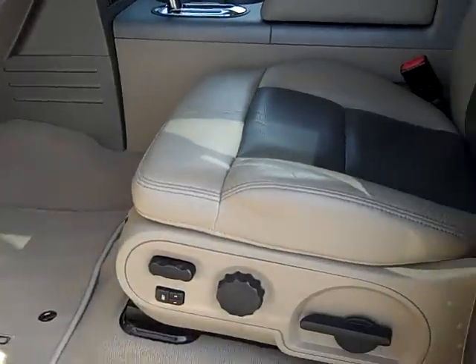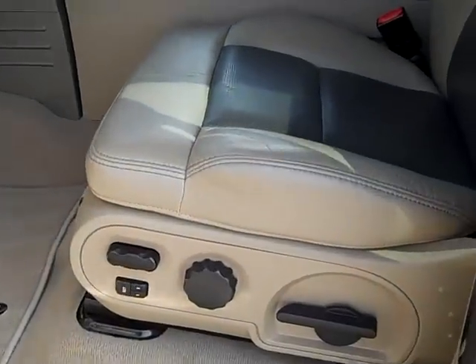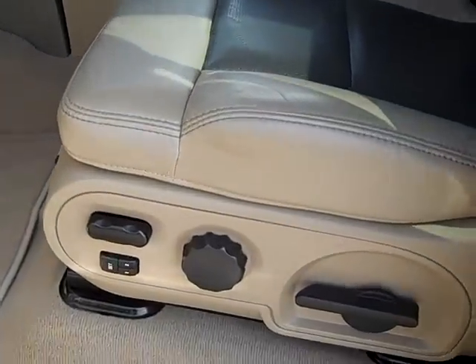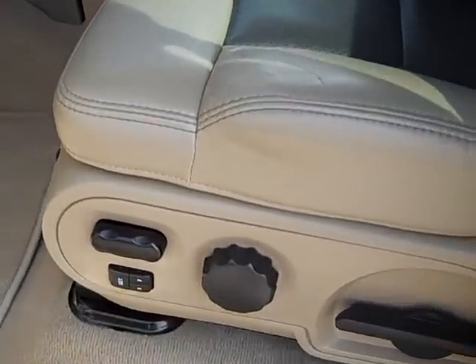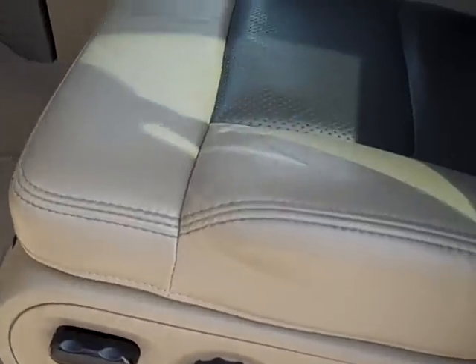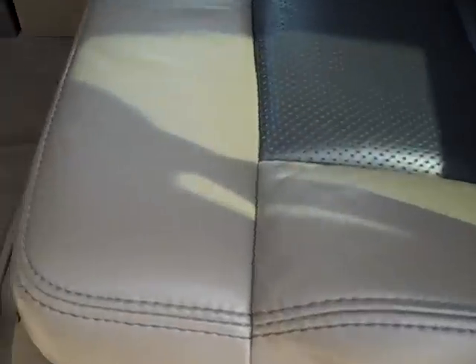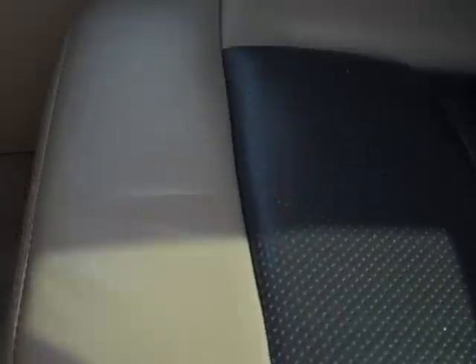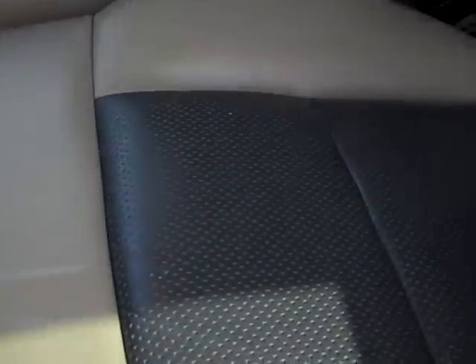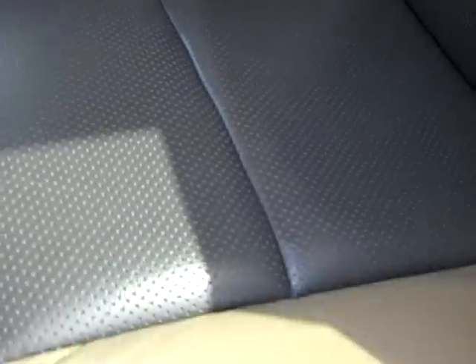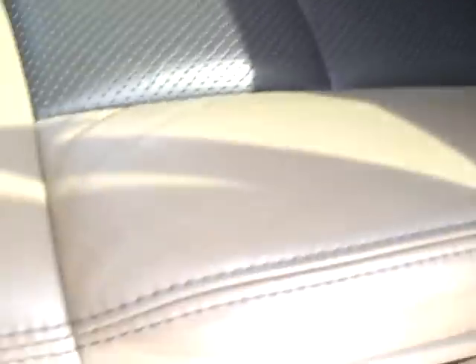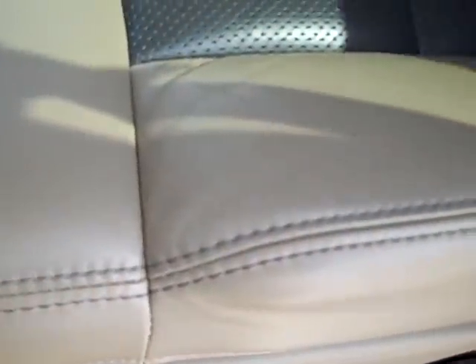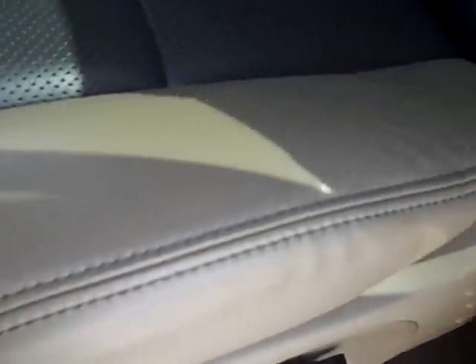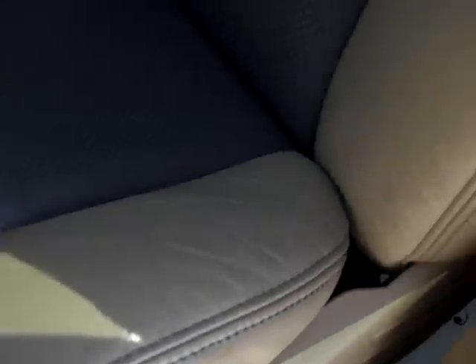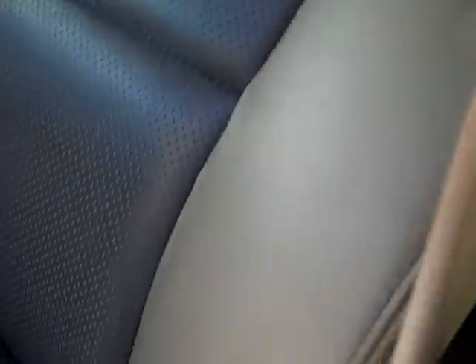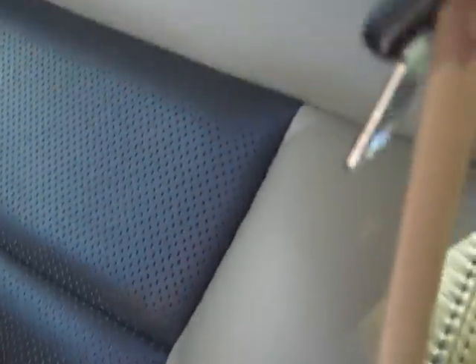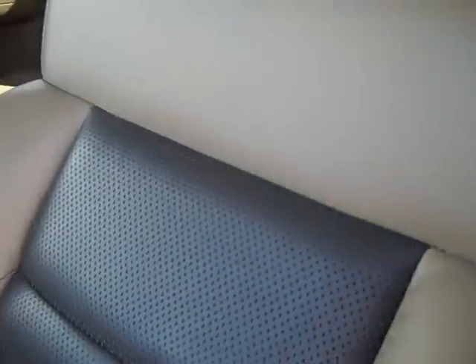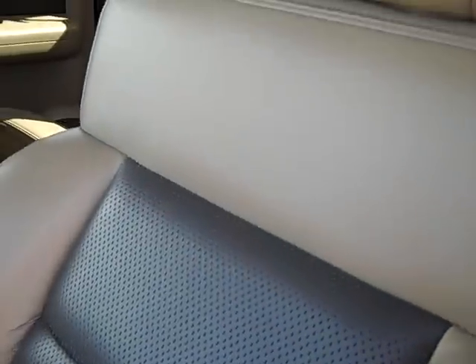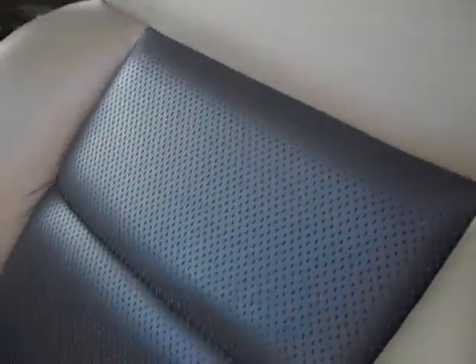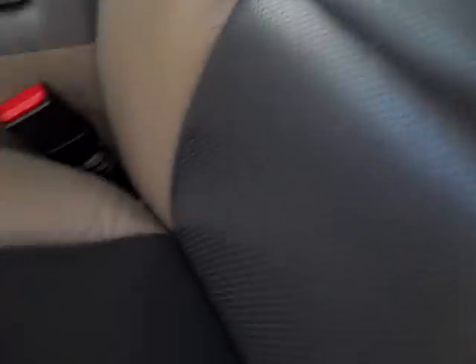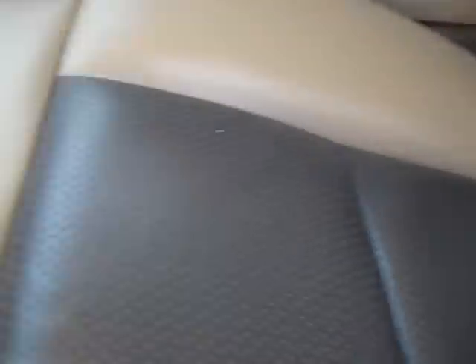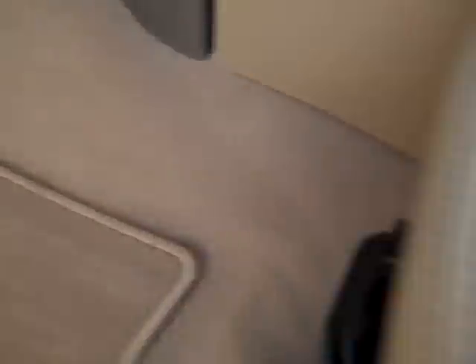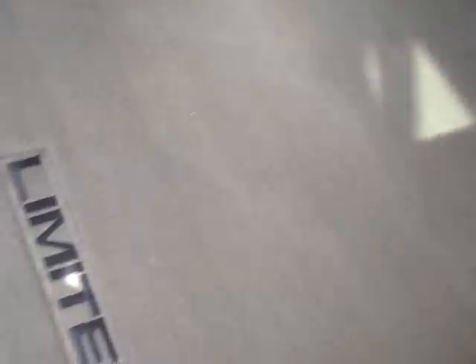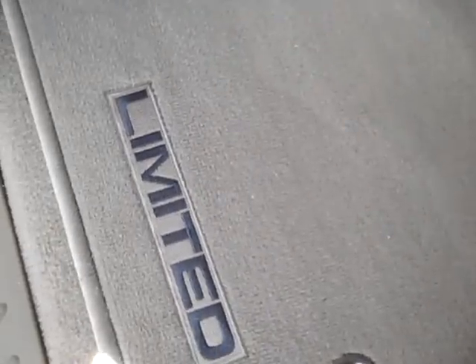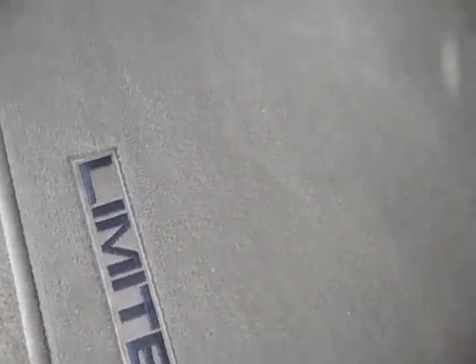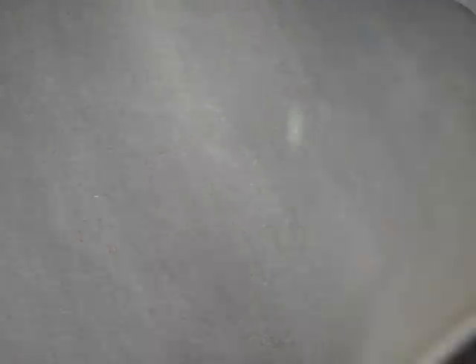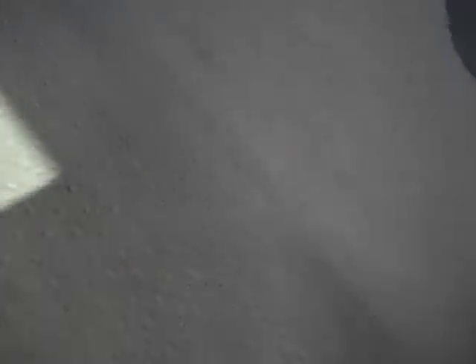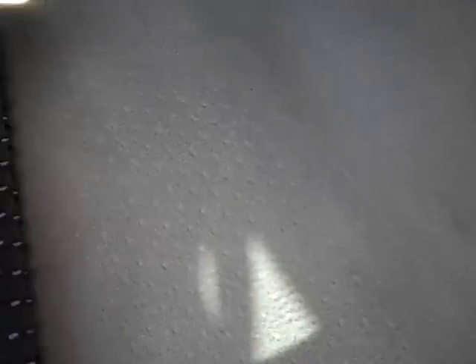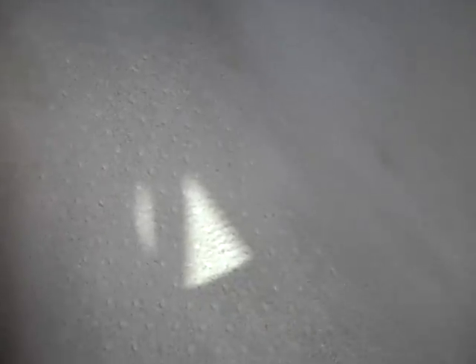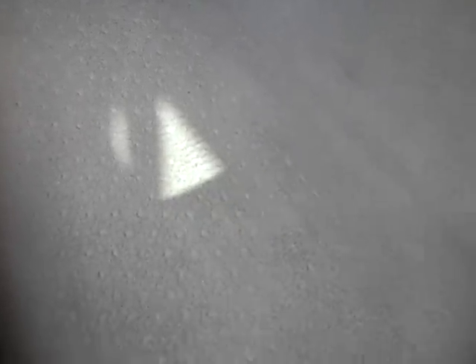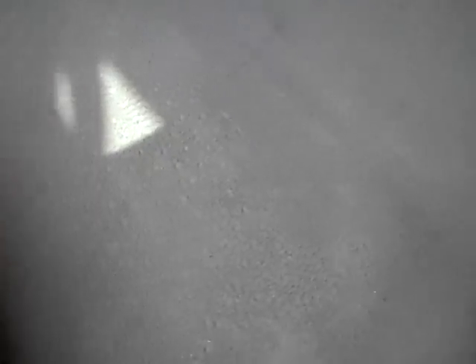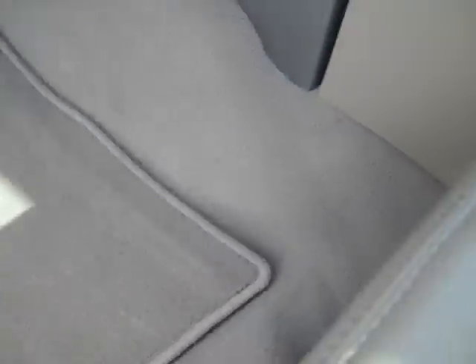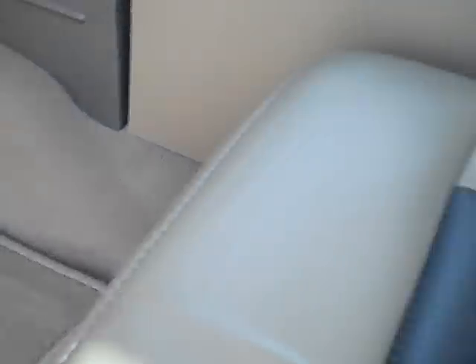Inside, the Limited package gives you the heated two-tone leather seats, which is special for the Limited package — it's like a tan and dark gray. Comes with Limited floor mats. You can see the carpeting is very clean.